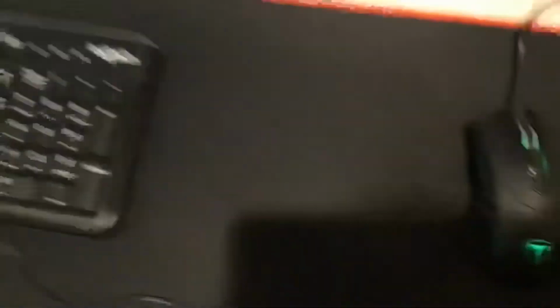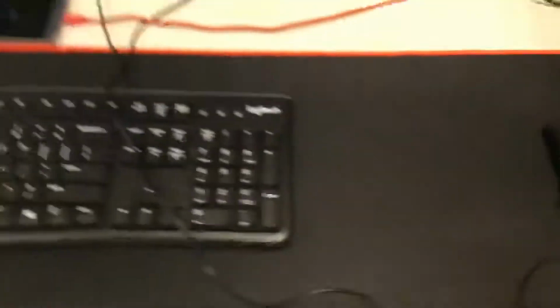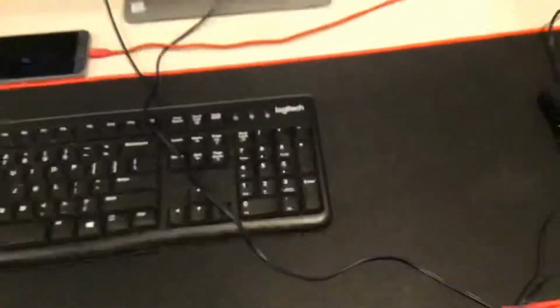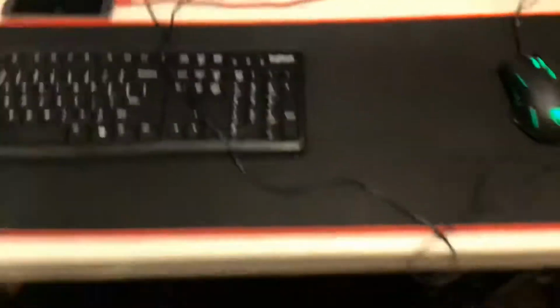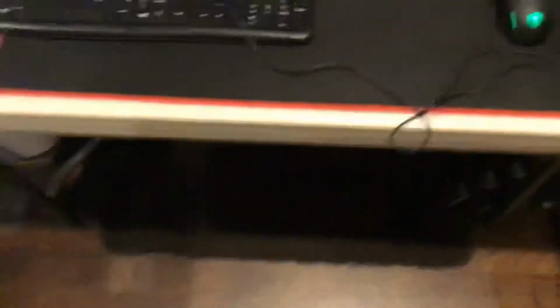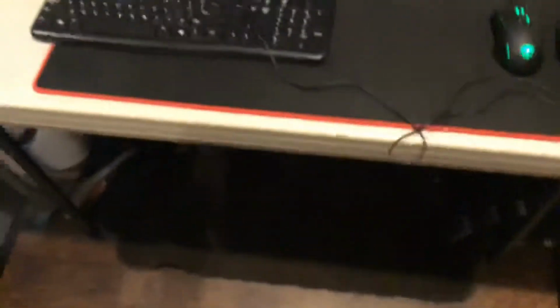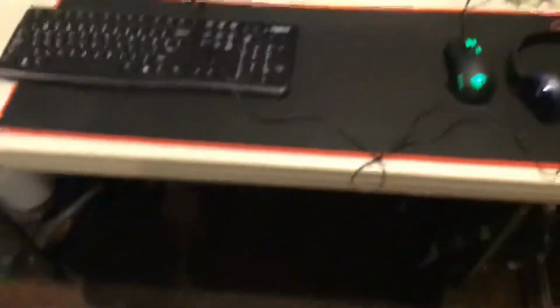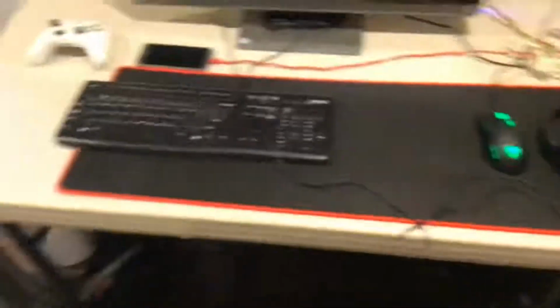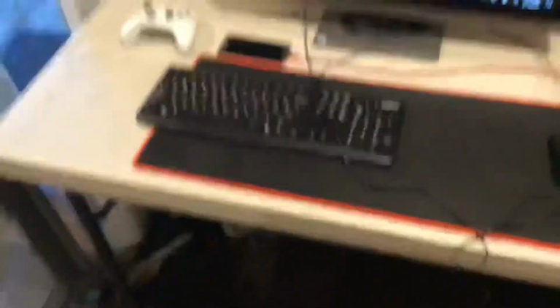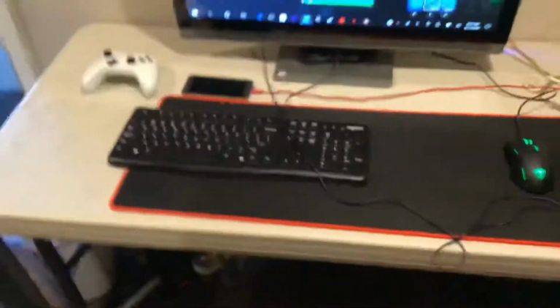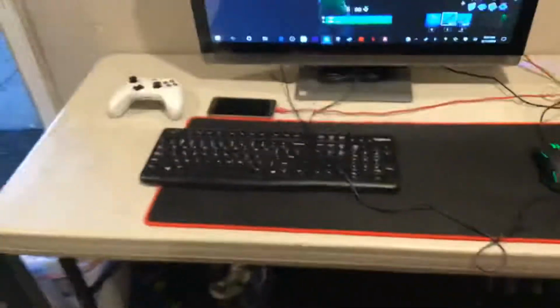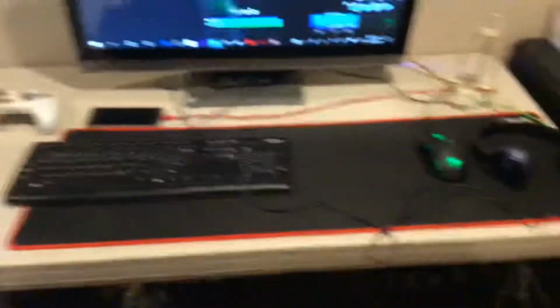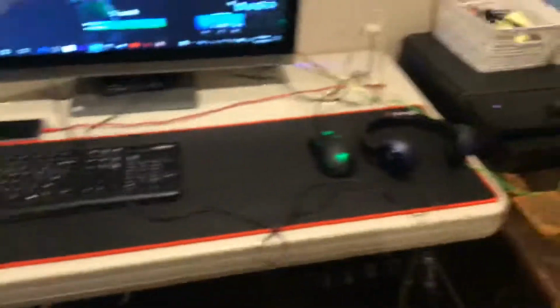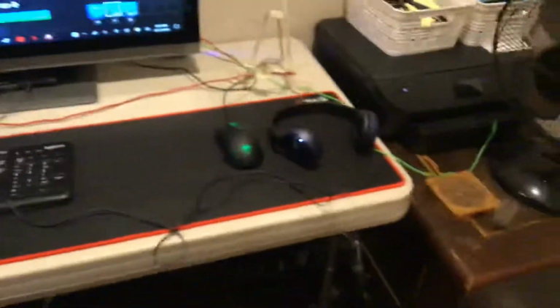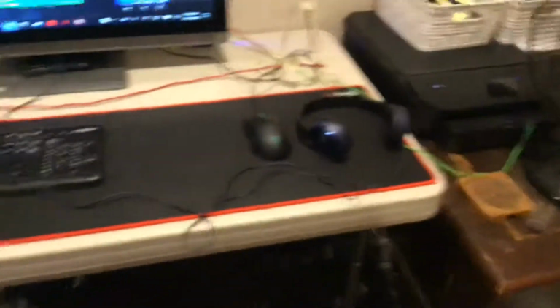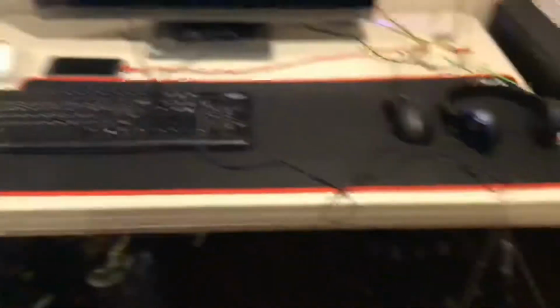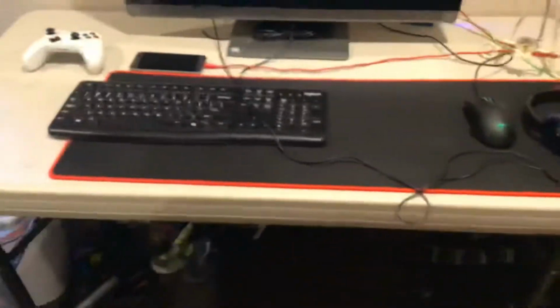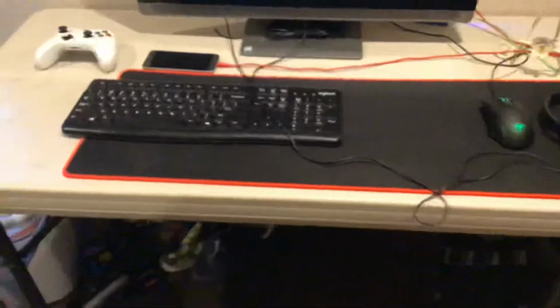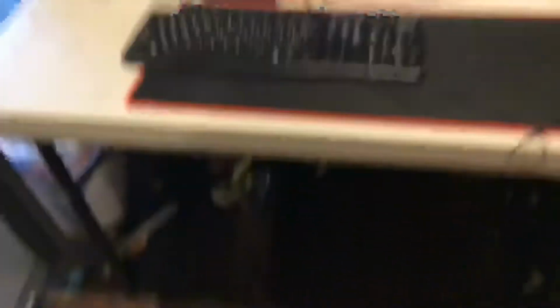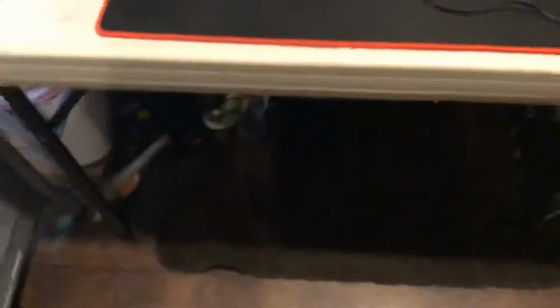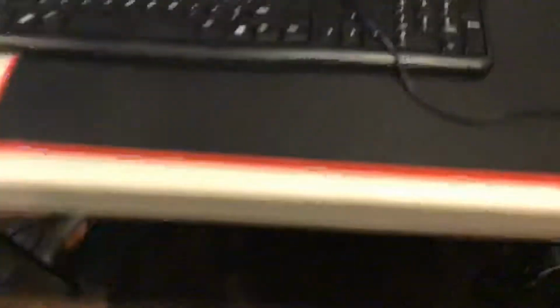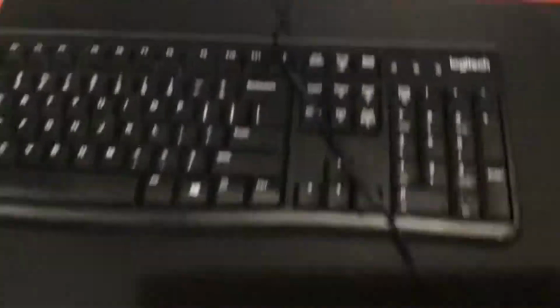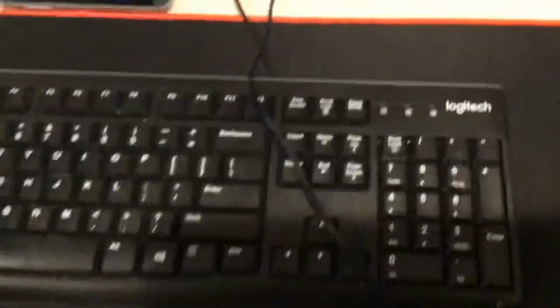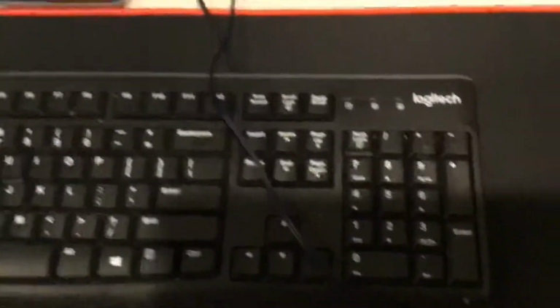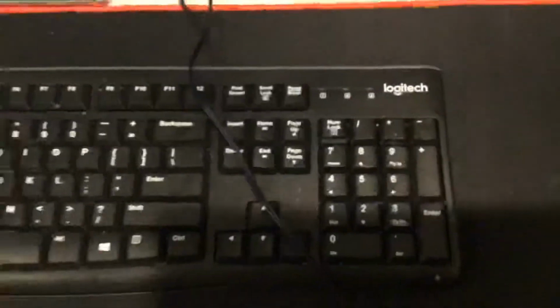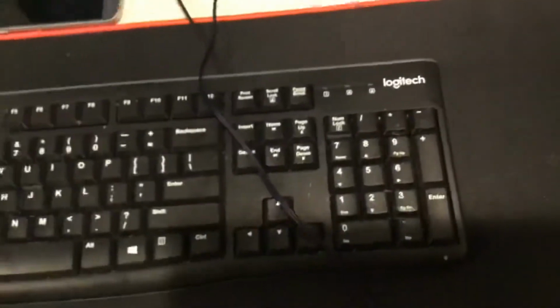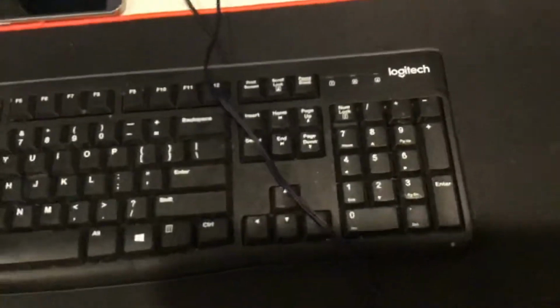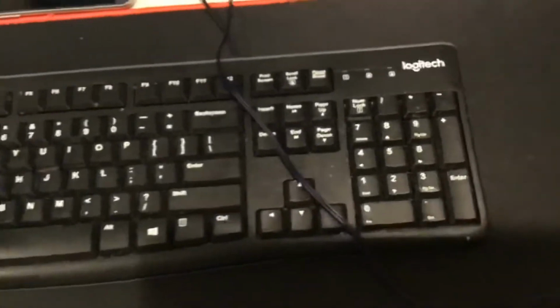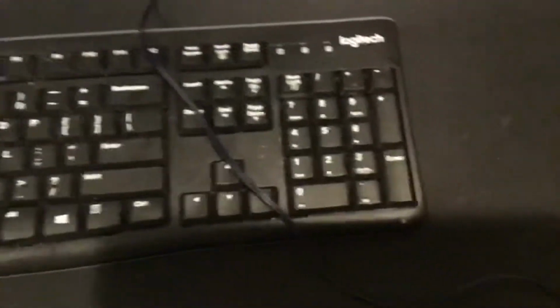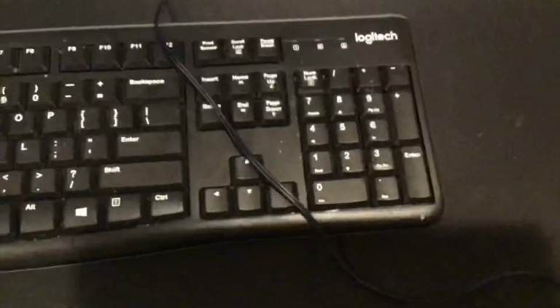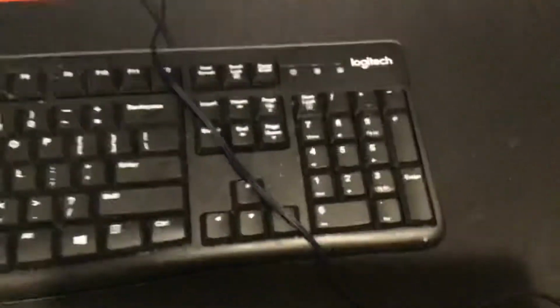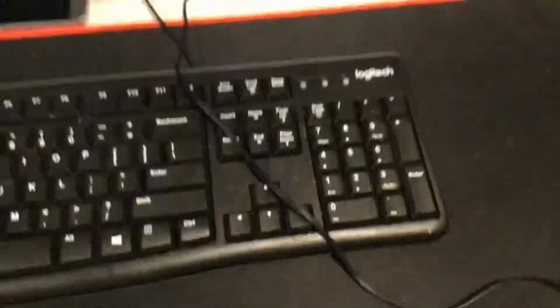Gaming — it's super big. Logitech keyboard, I think it's like a membrane or something like that.